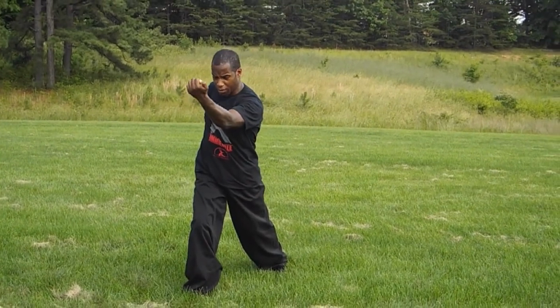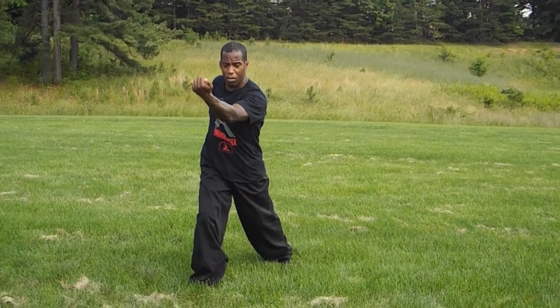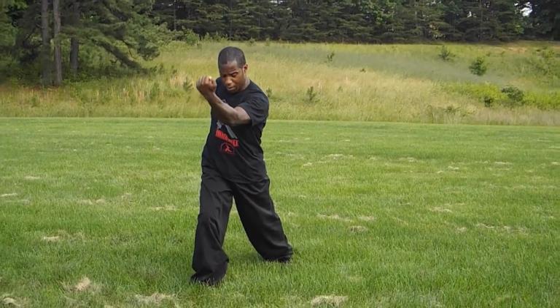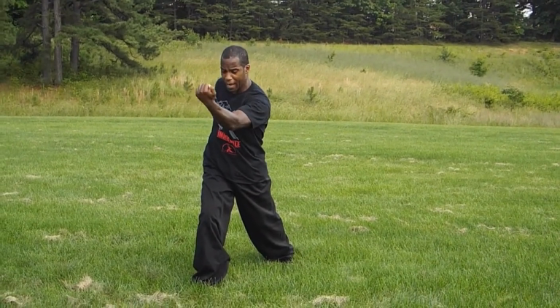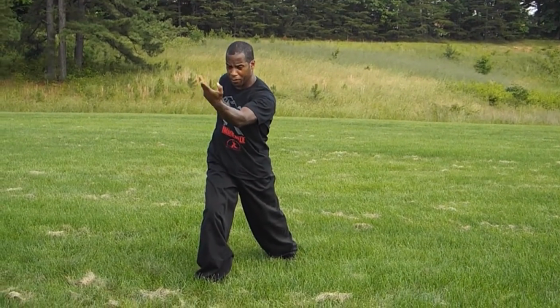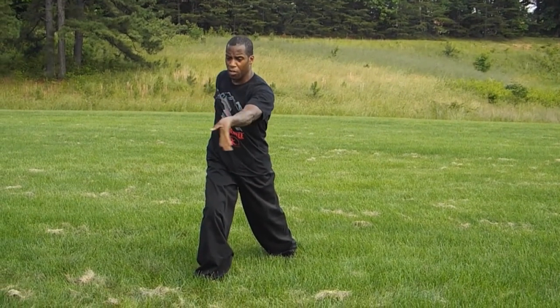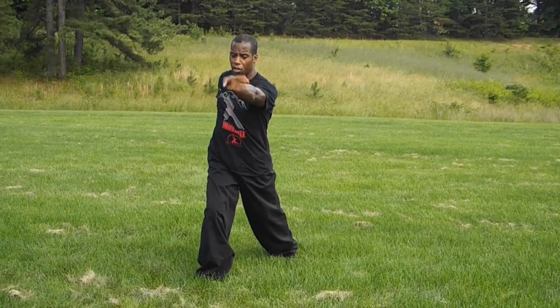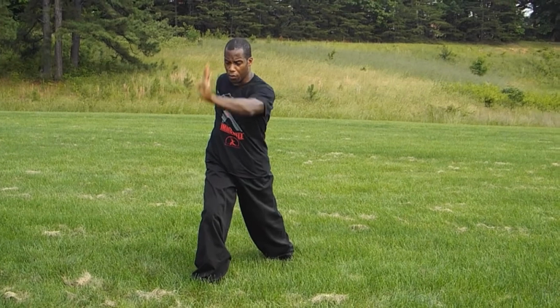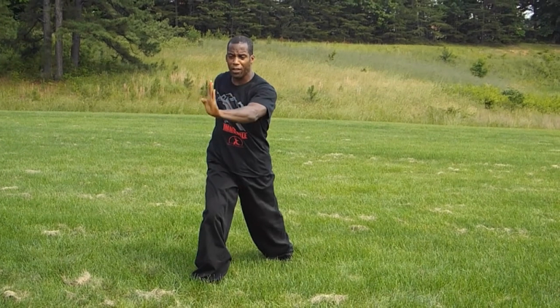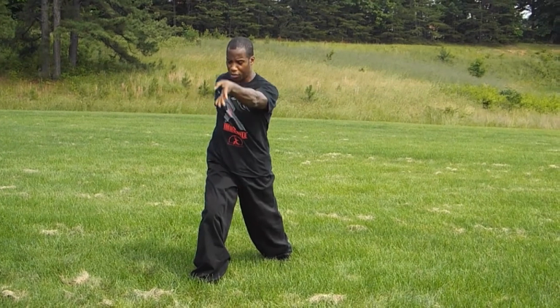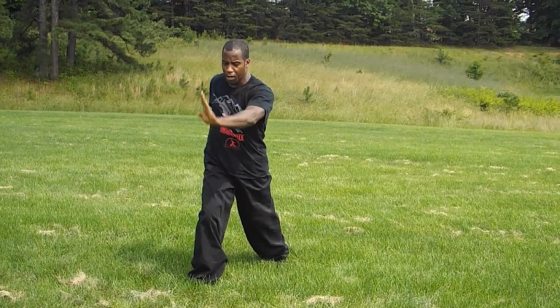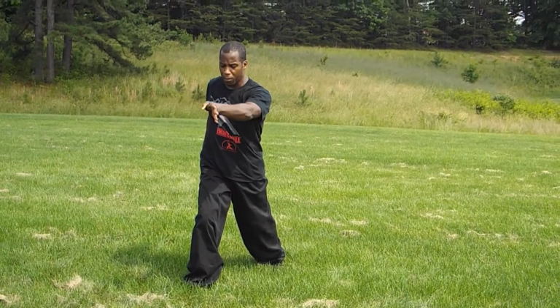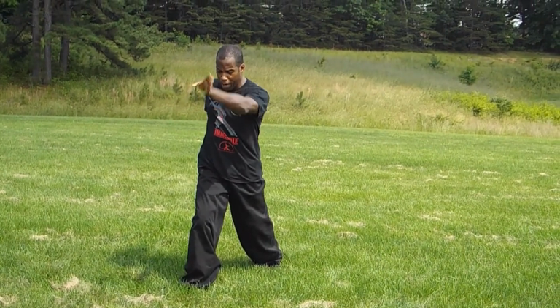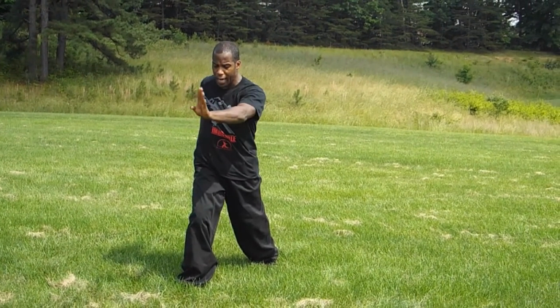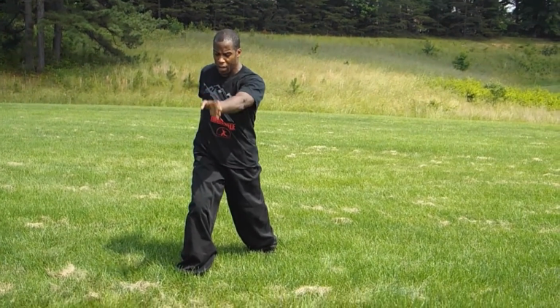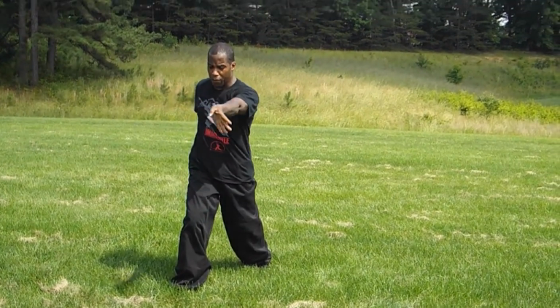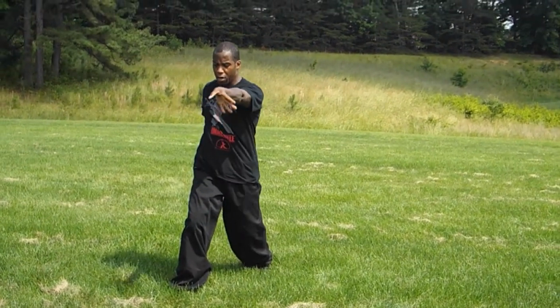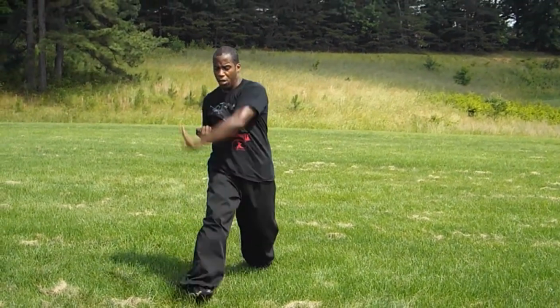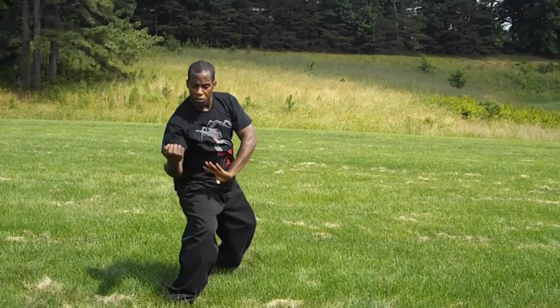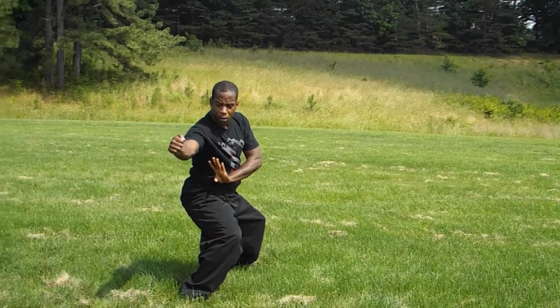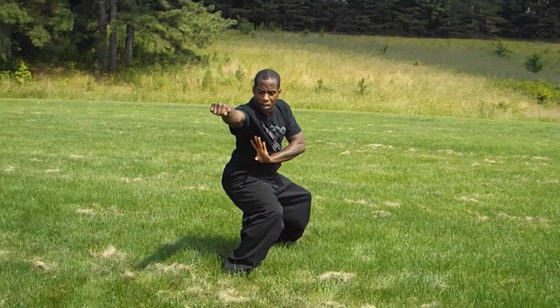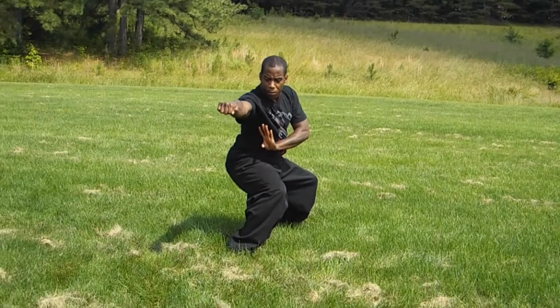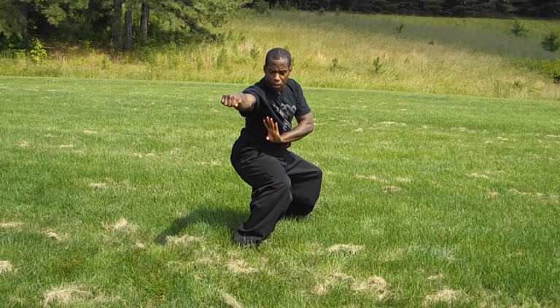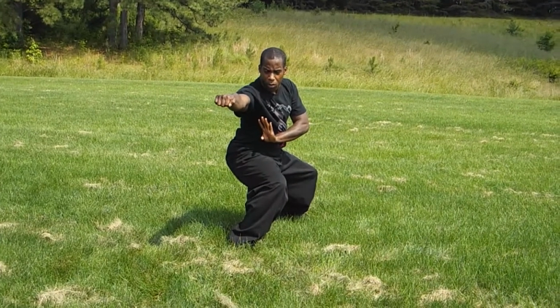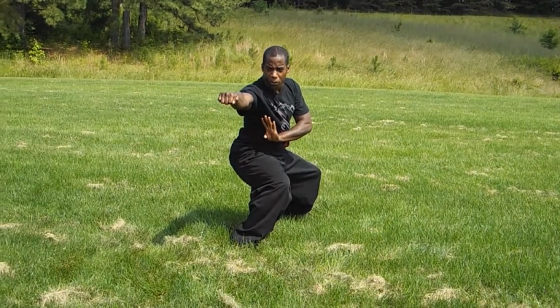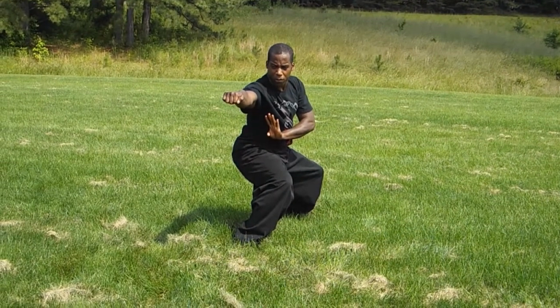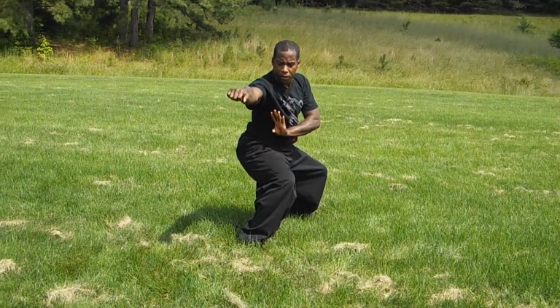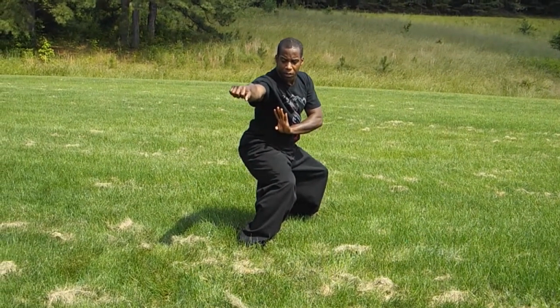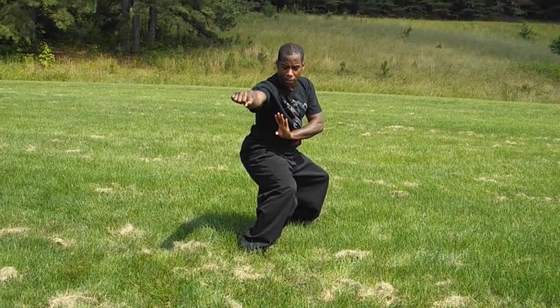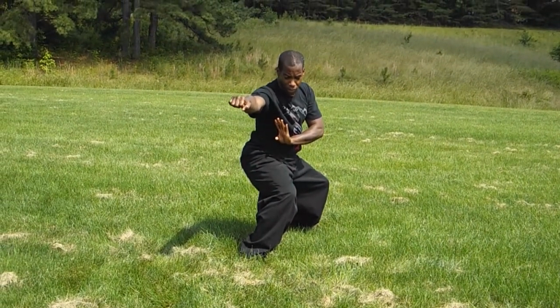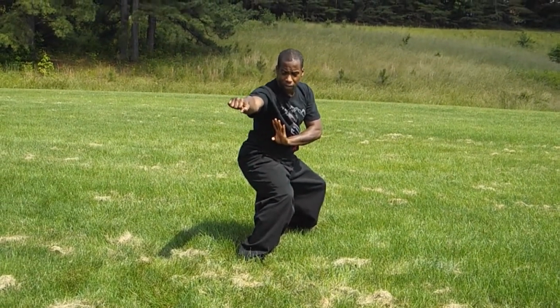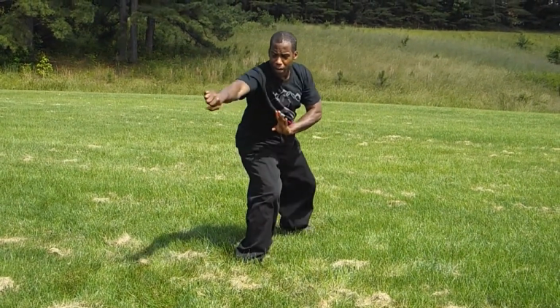From here, you're going to take your attacking hand, turn it over to a pox out position, palm block, paring down, and then from here shoot out ping choy from the horse stance position. Do the same exercise going to the other side of the body.